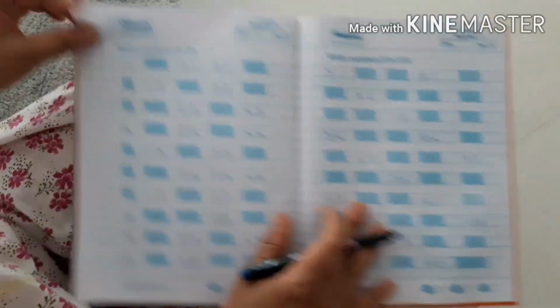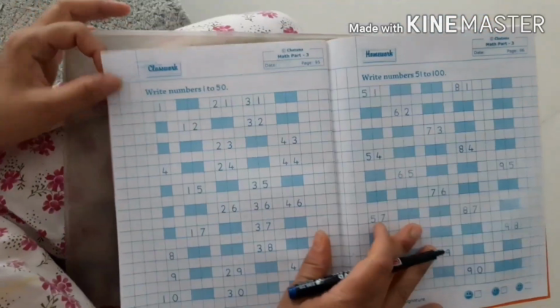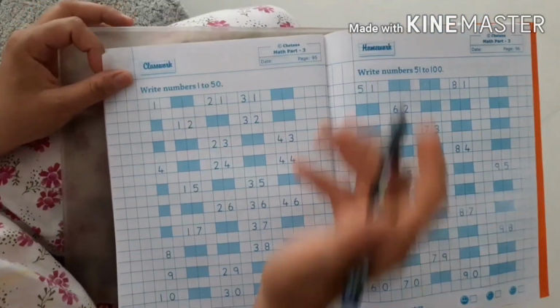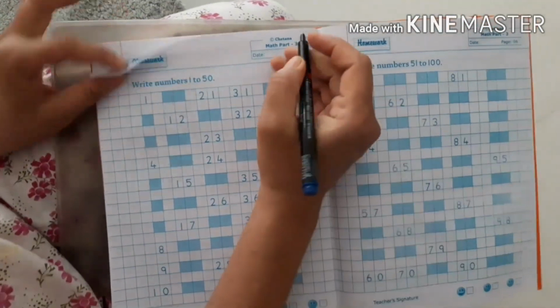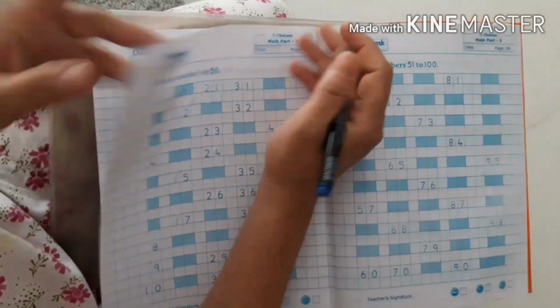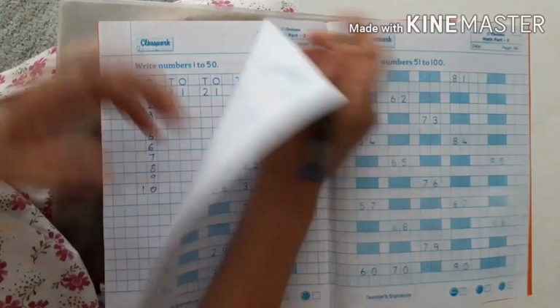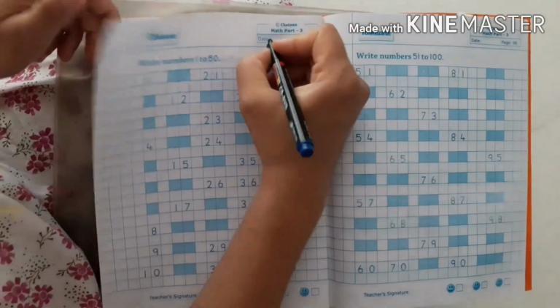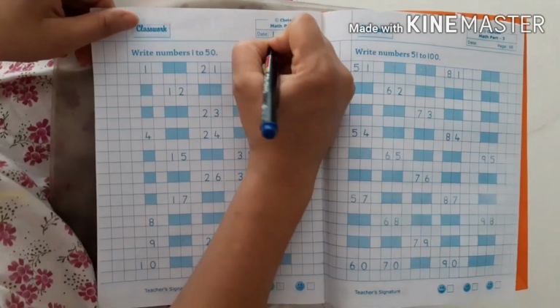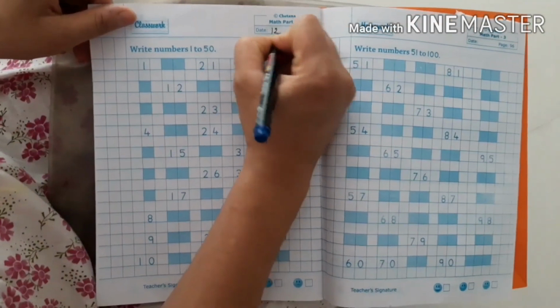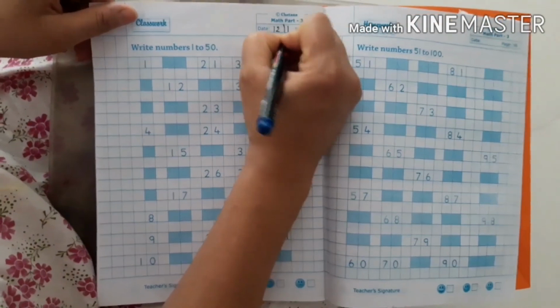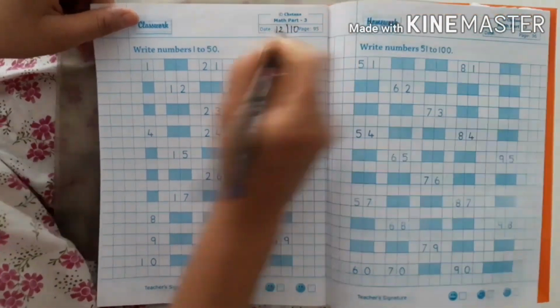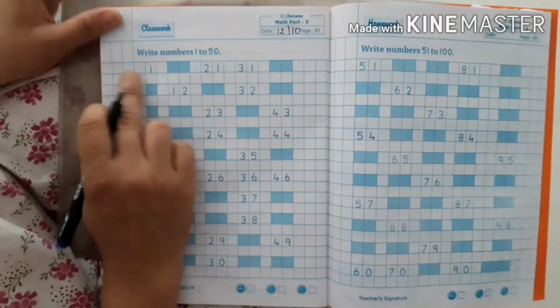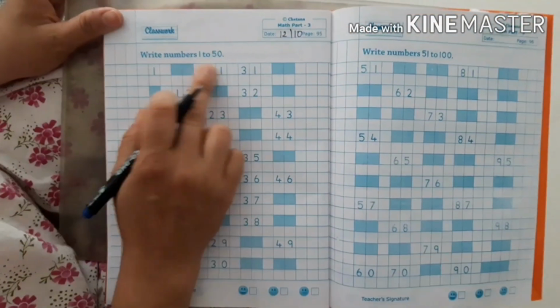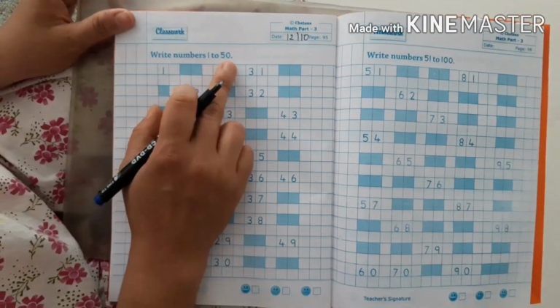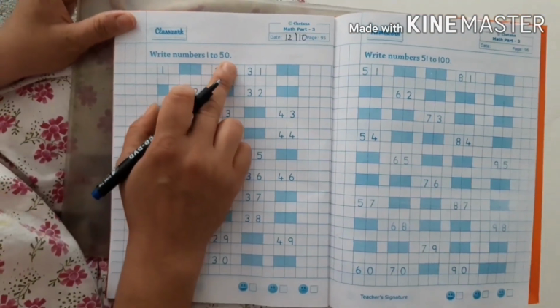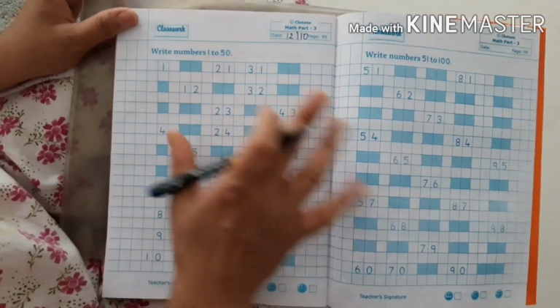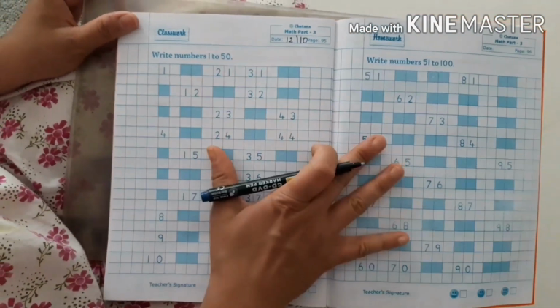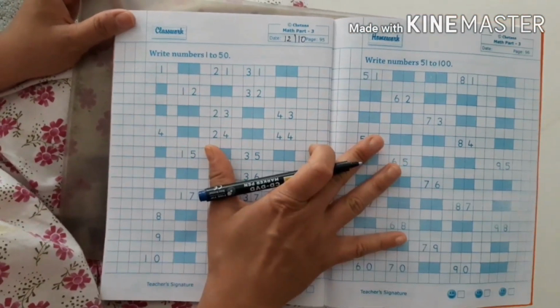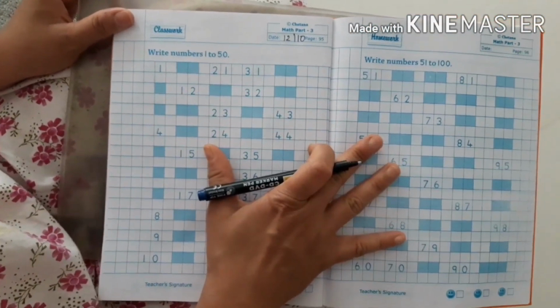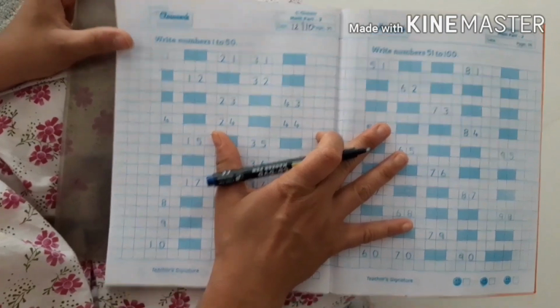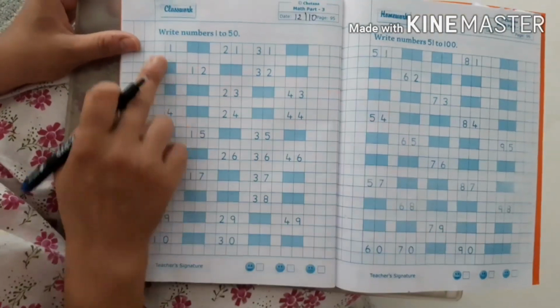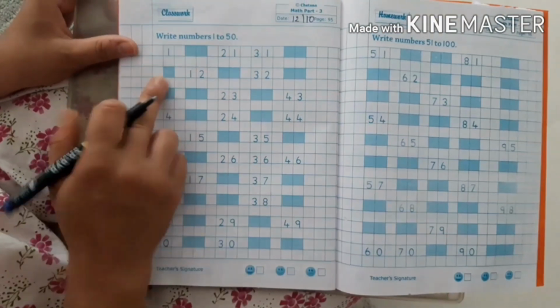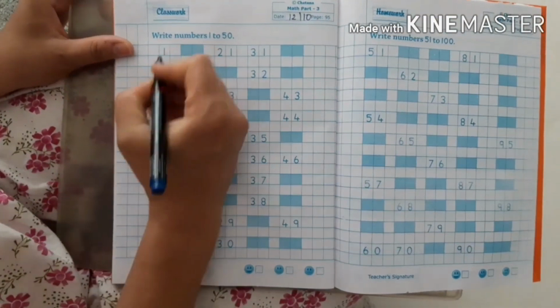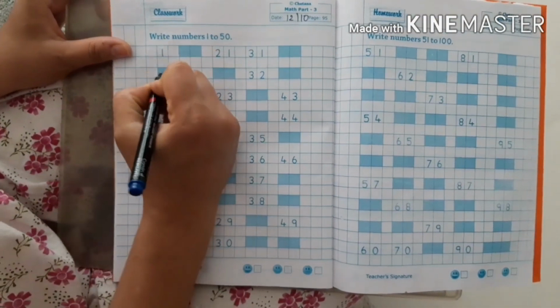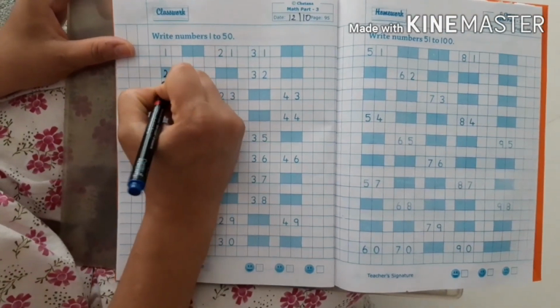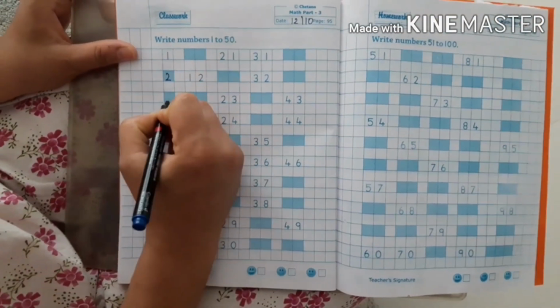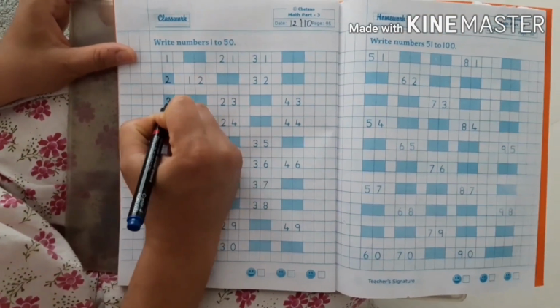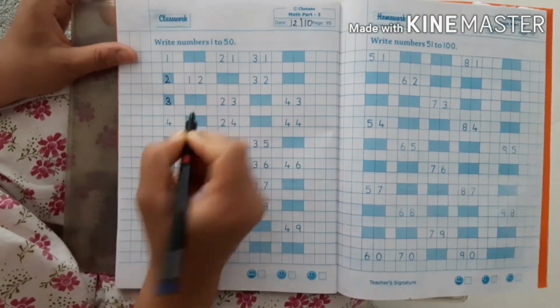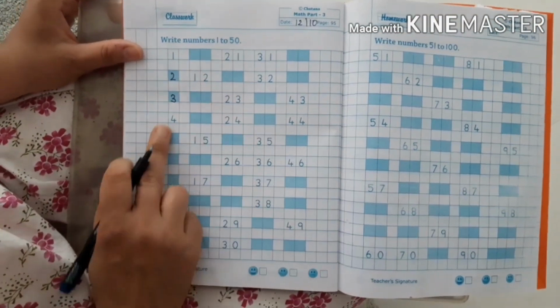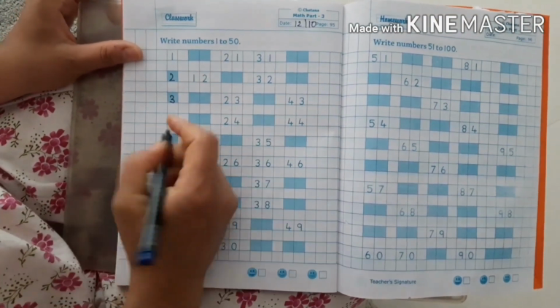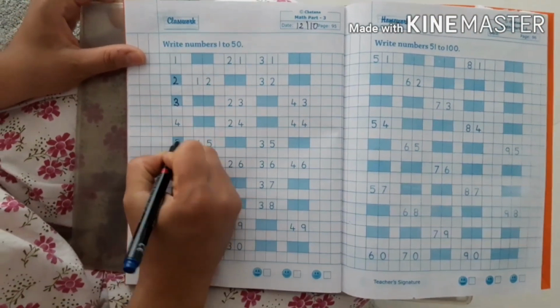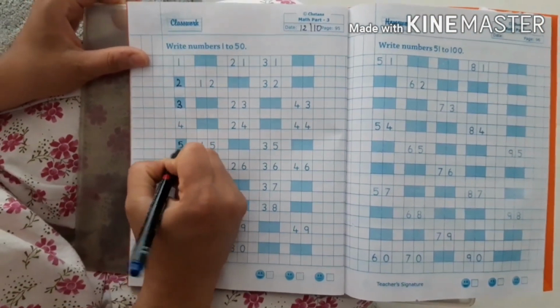The next page. Please write down the date. Write numbers 1 to 50. These are the missing numbers. So, 1 after 2, 3, 4, 5, 6.